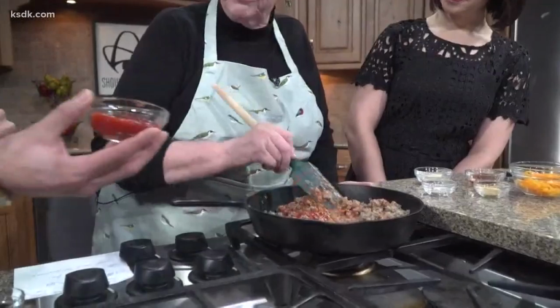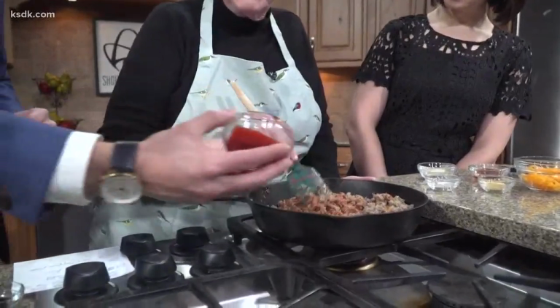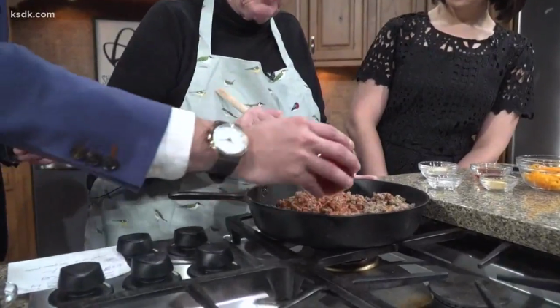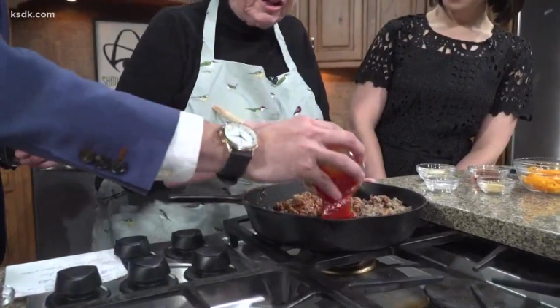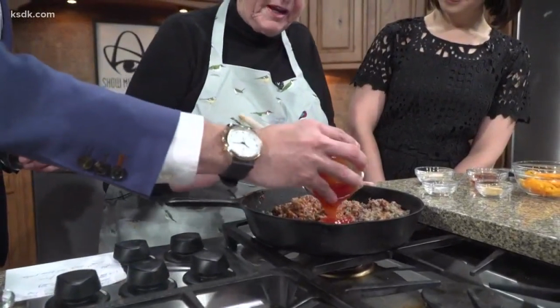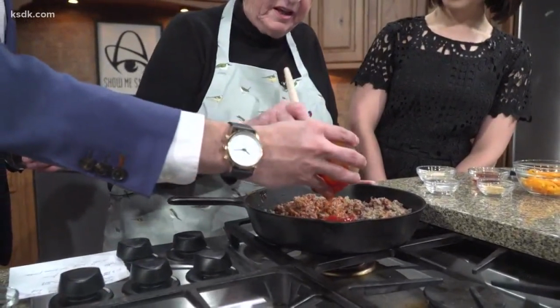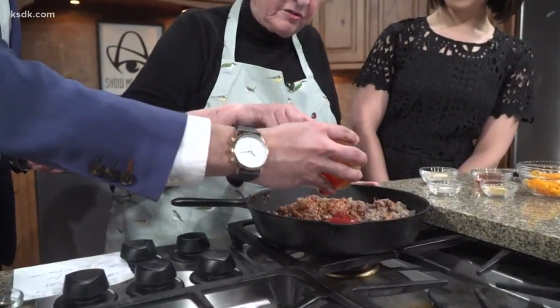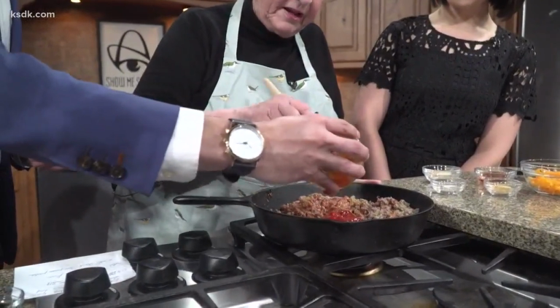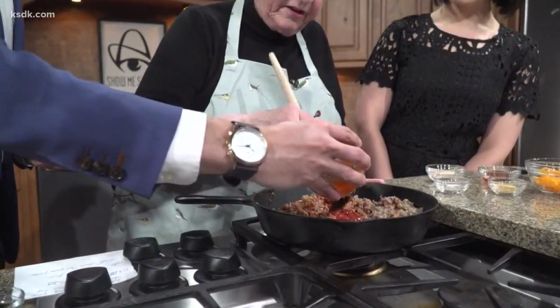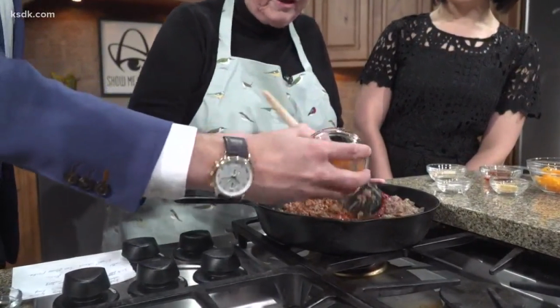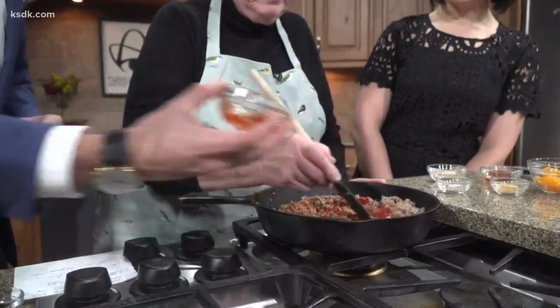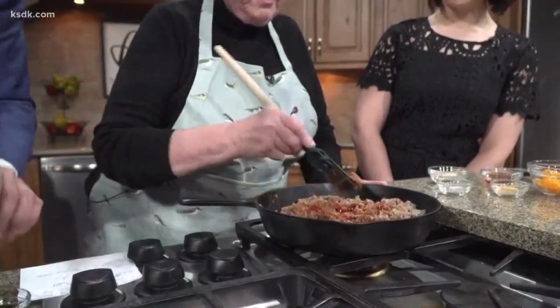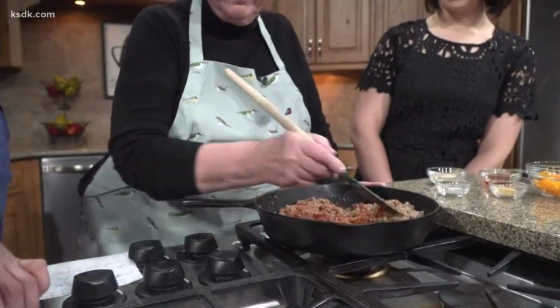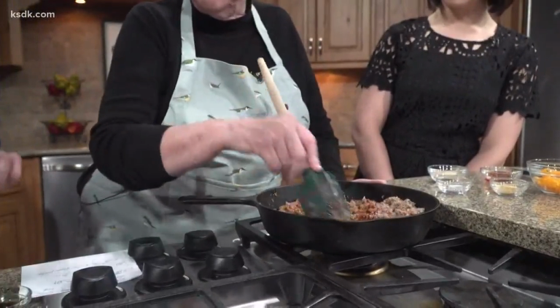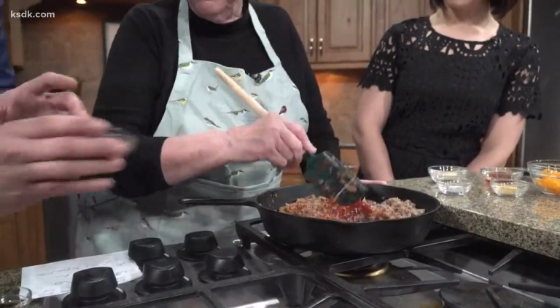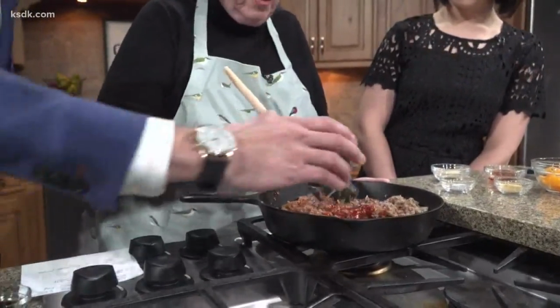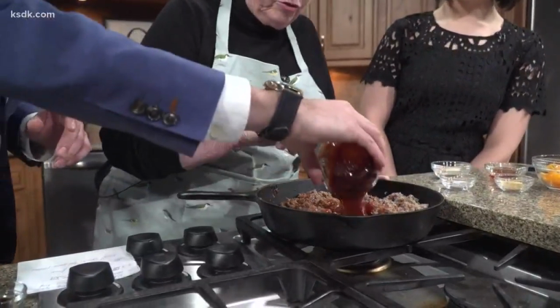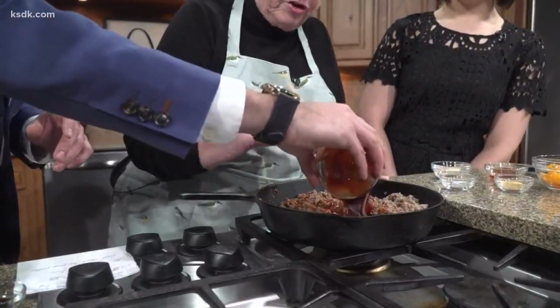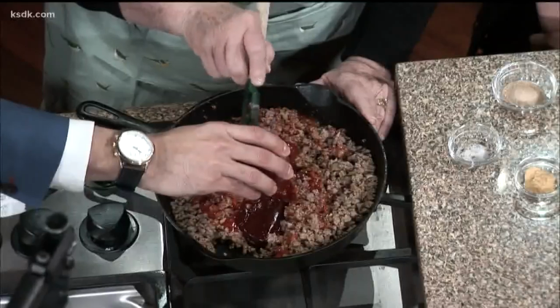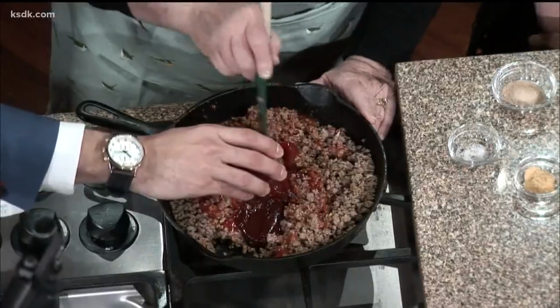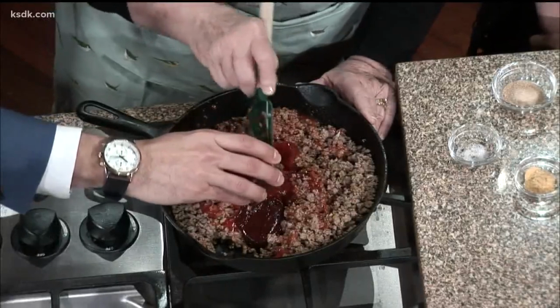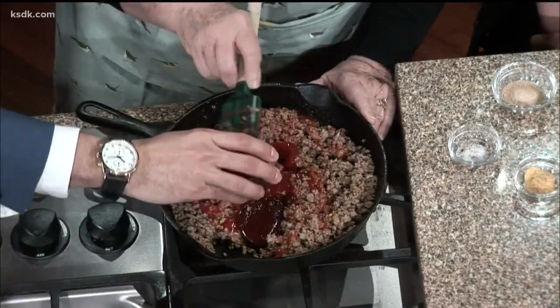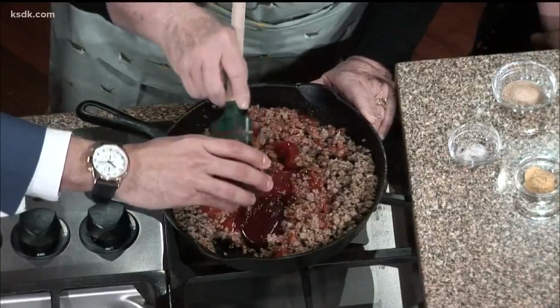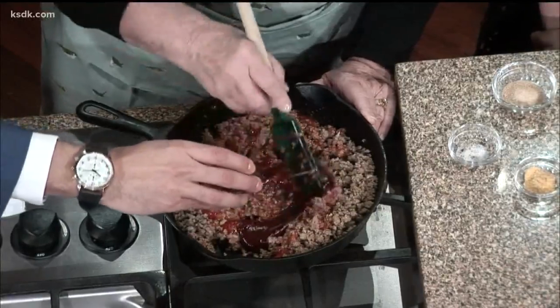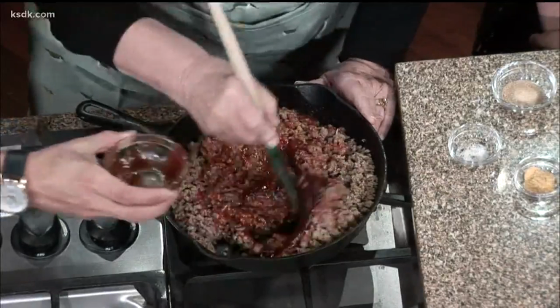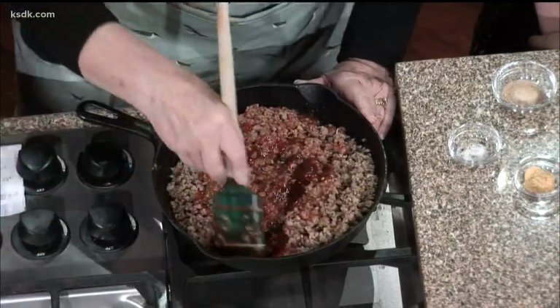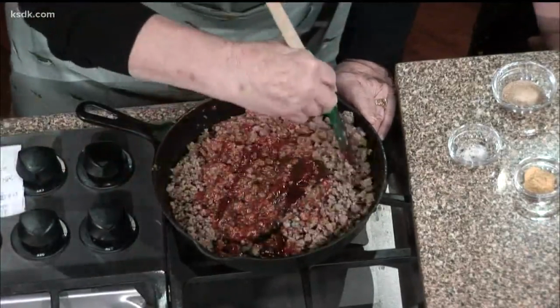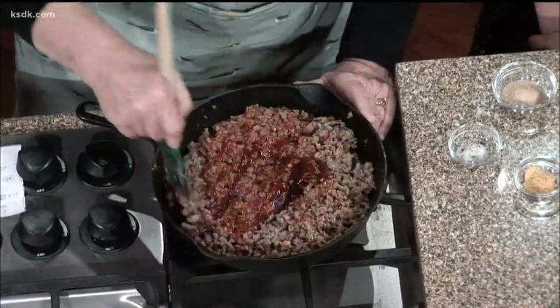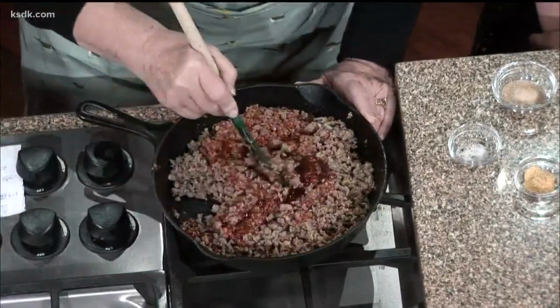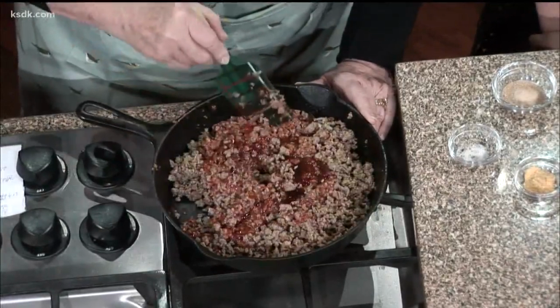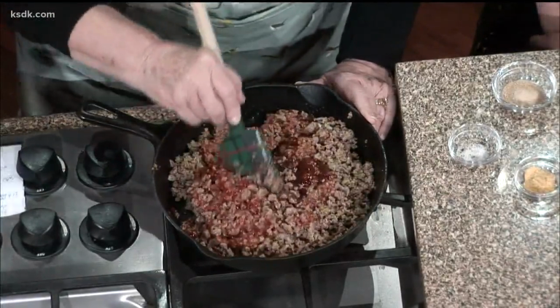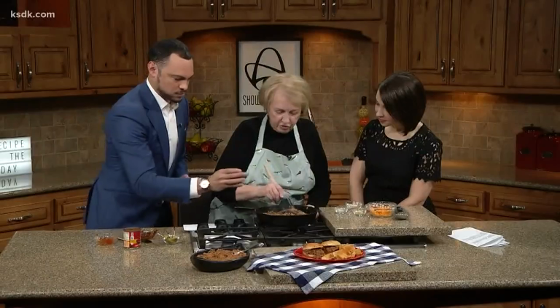We put in tomatoes, now we're putting in ketchup. We're halfway there. Barbecue sauce. You used all these things in yours, too, right? I did the barbecue sauce, the ketchup, and brown sugar. Now what else do you have? Worcestershire sauce.